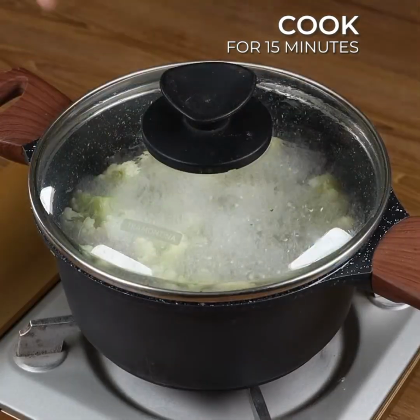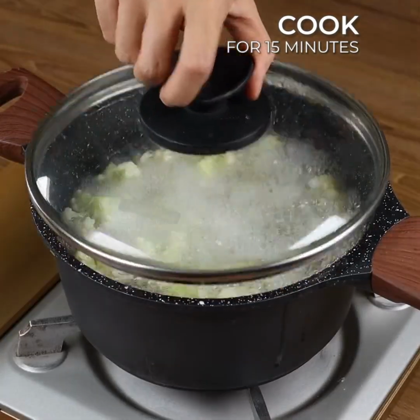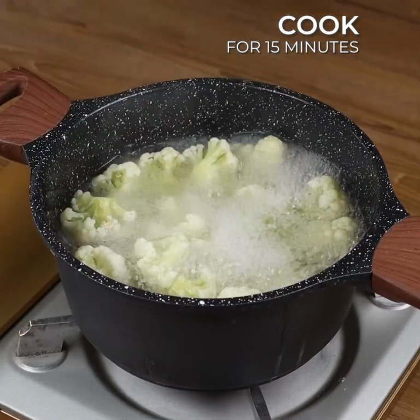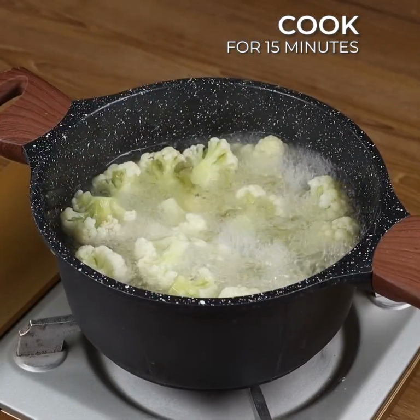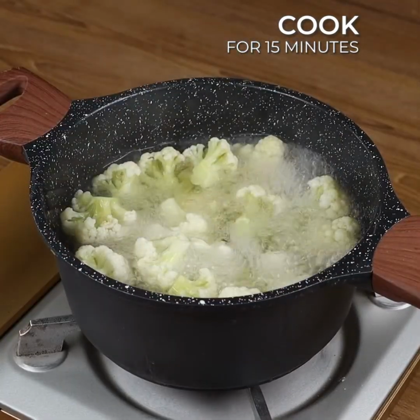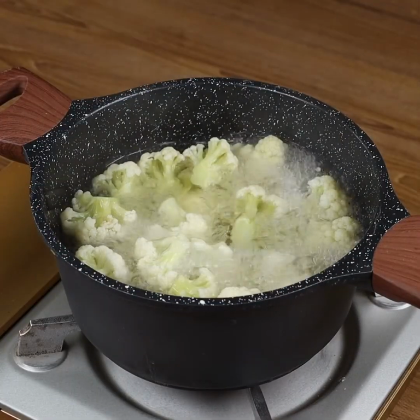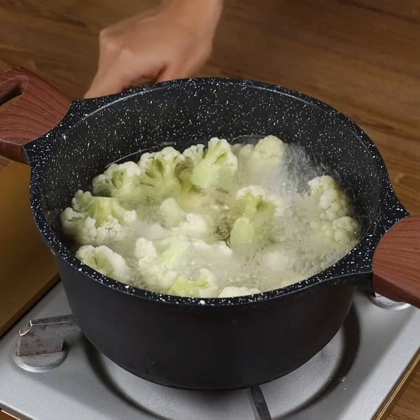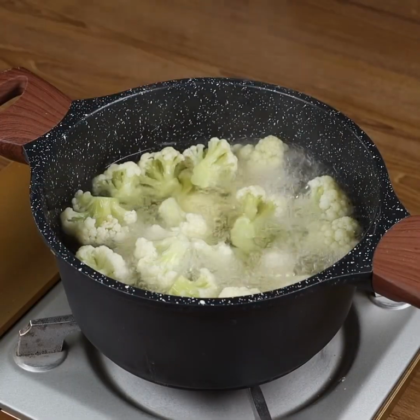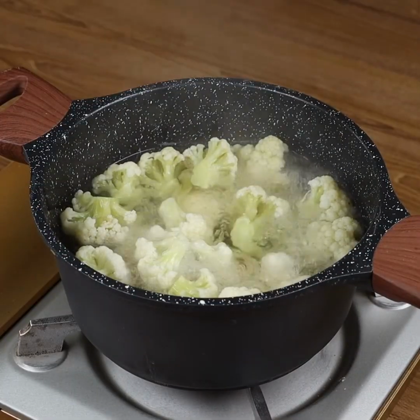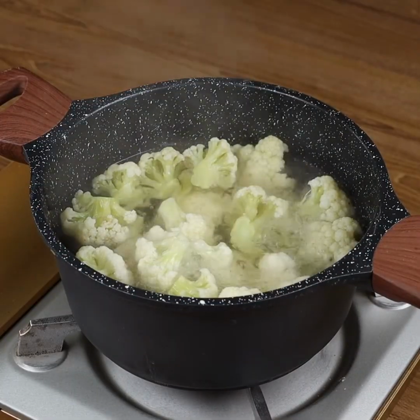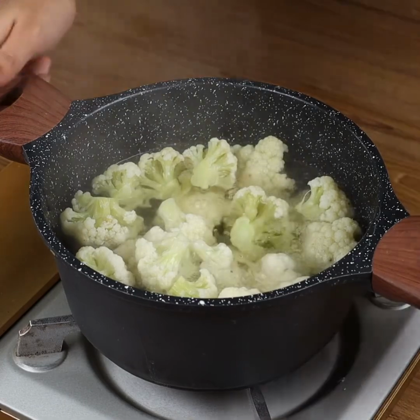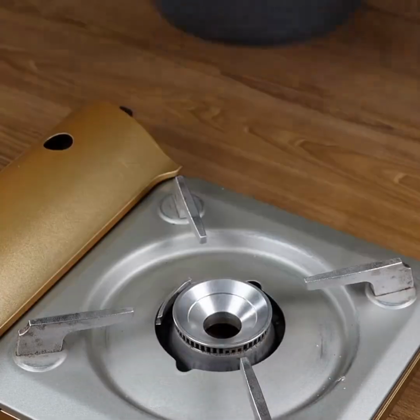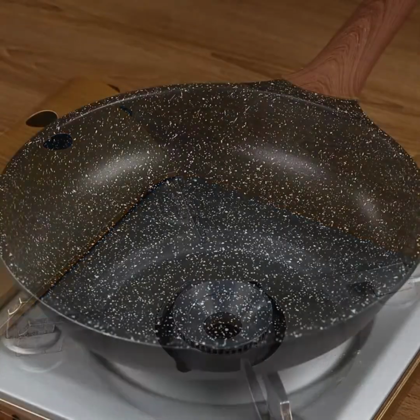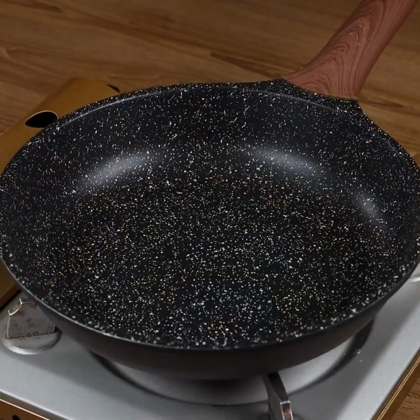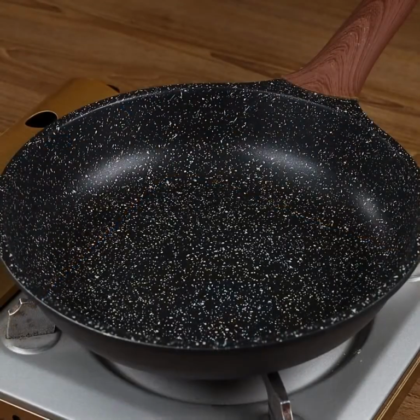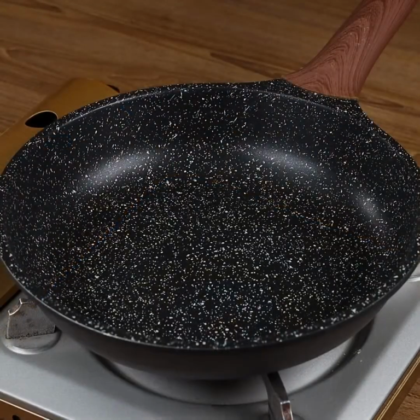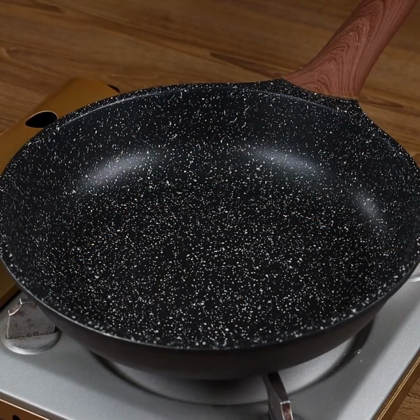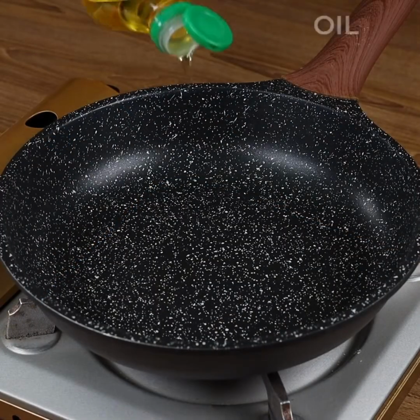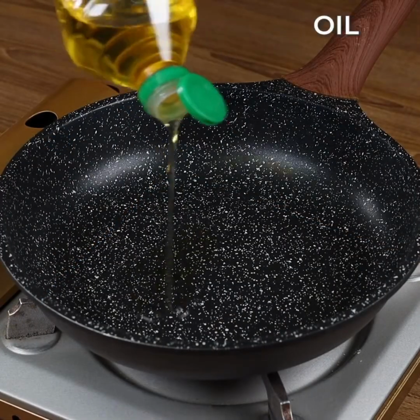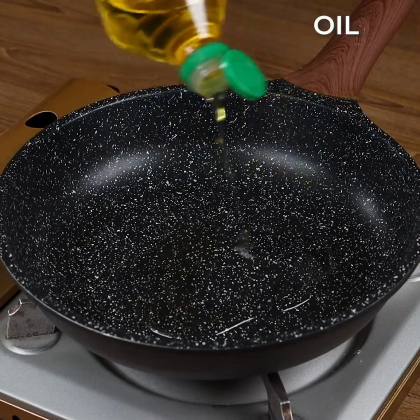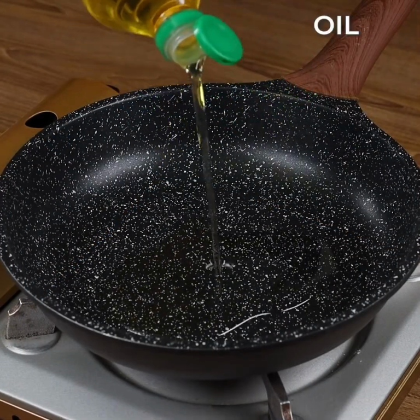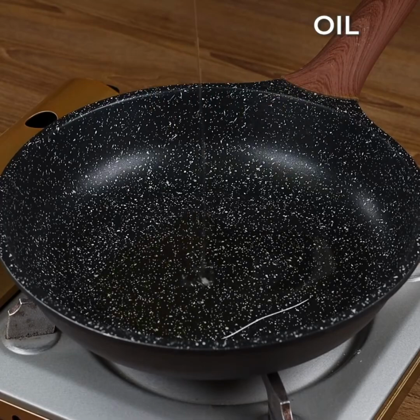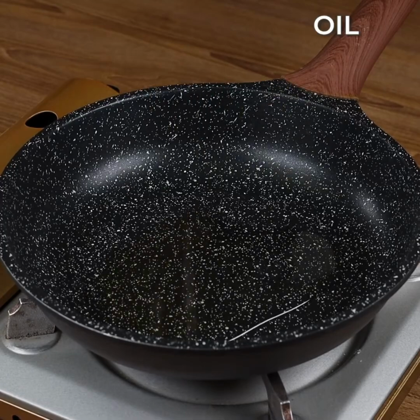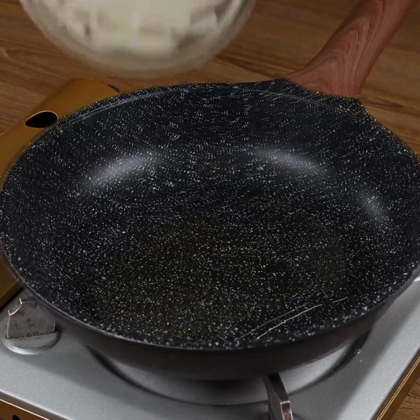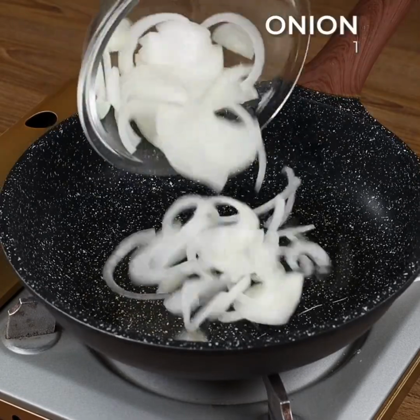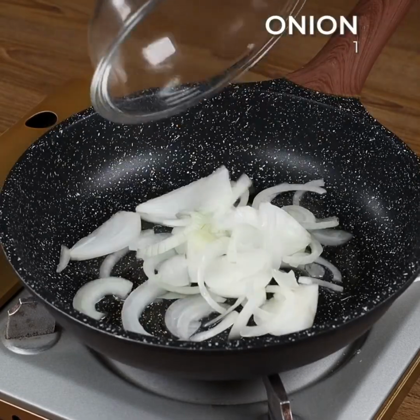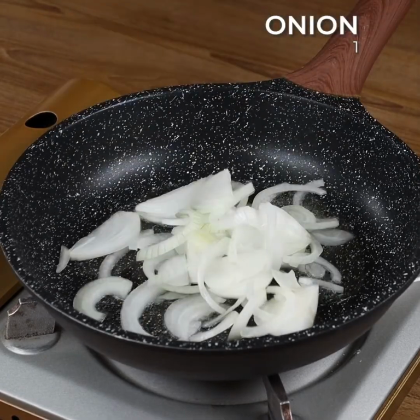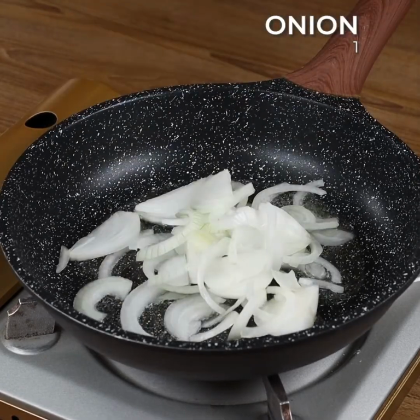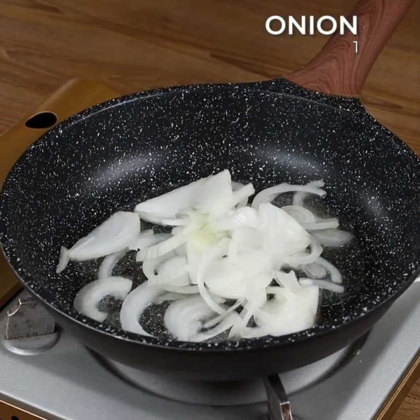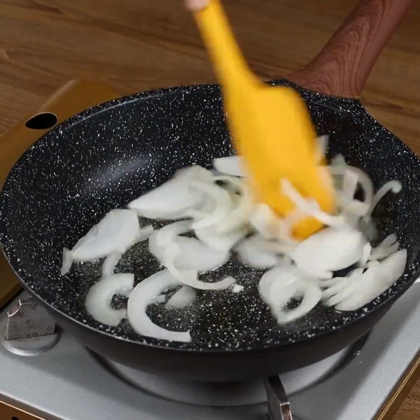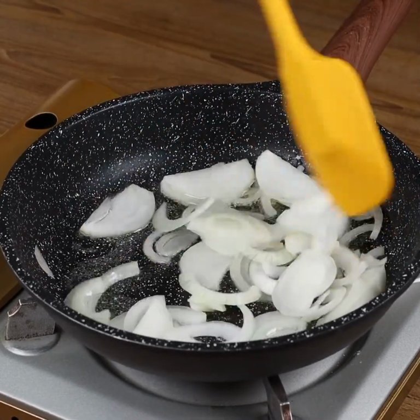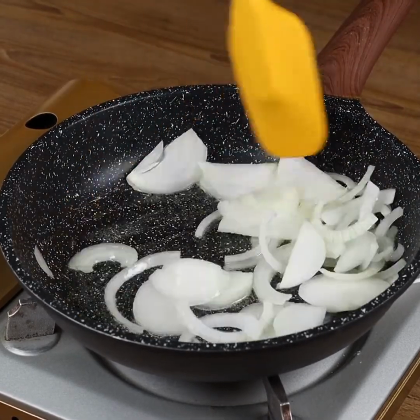After this time, turn off the heat and drain the water. Now in a pan over medium heat, add a drizzle of oil, 1 onion cut into strips, and sweat the onion.